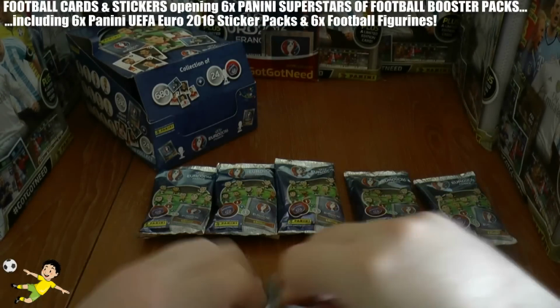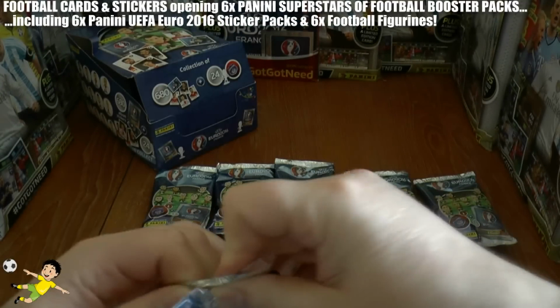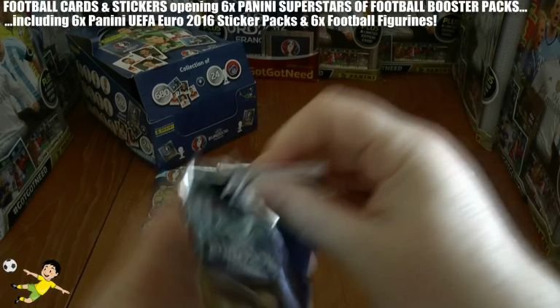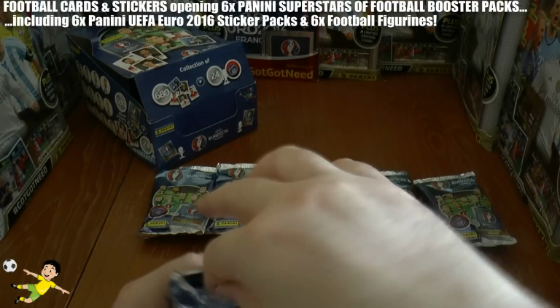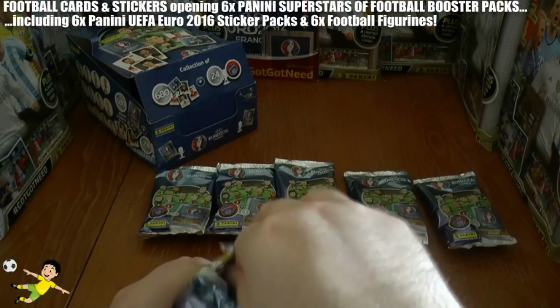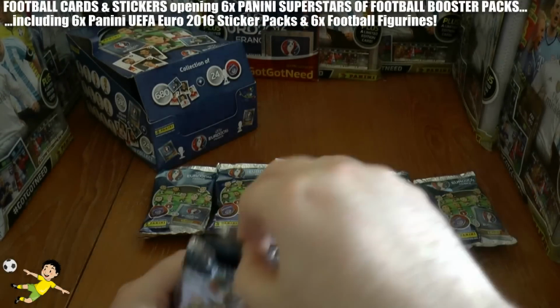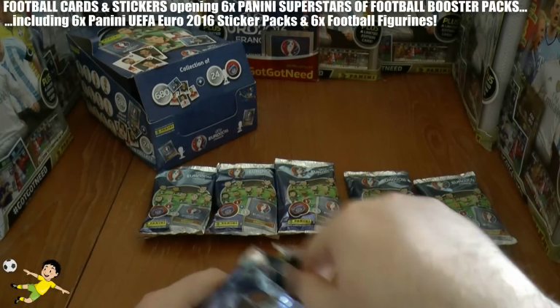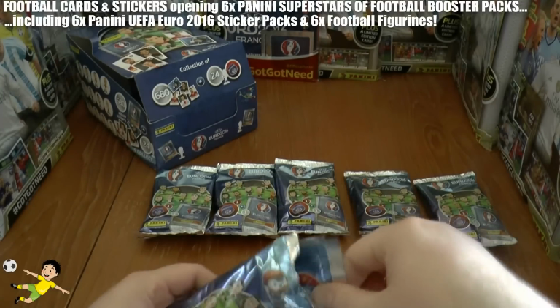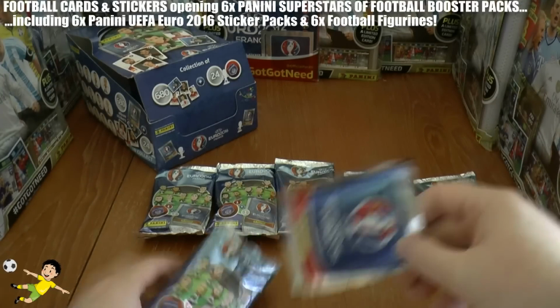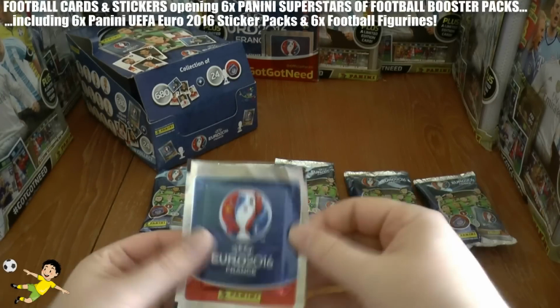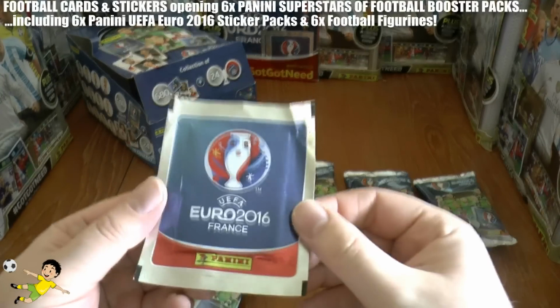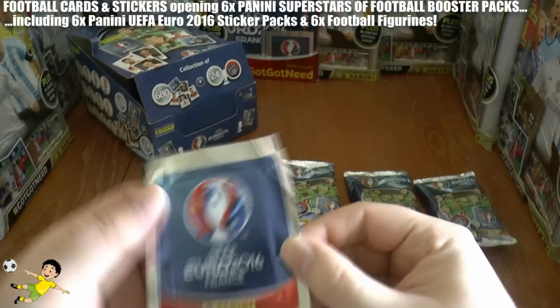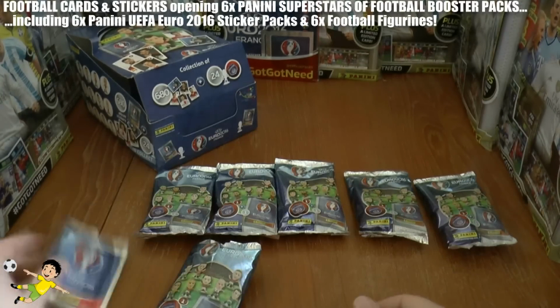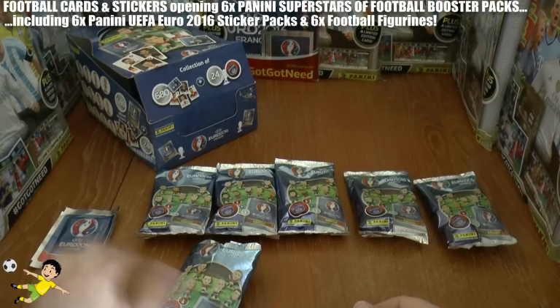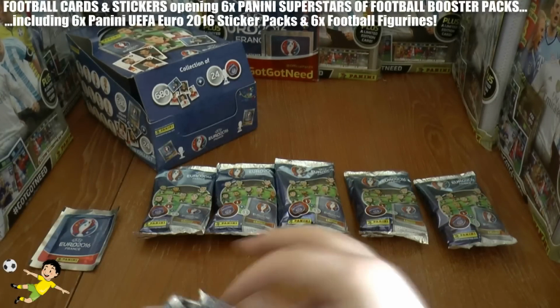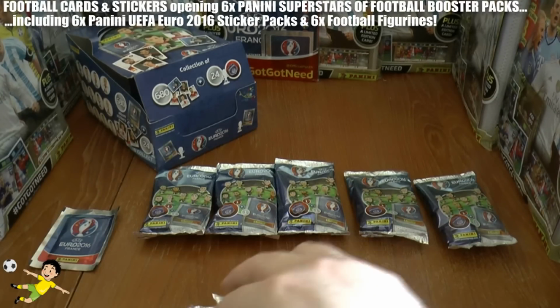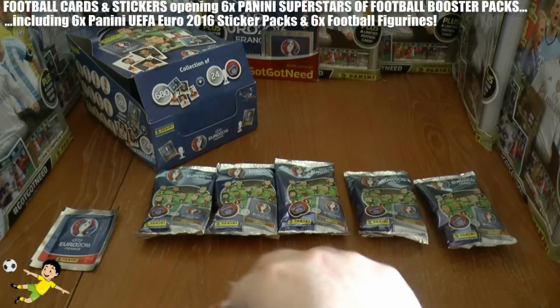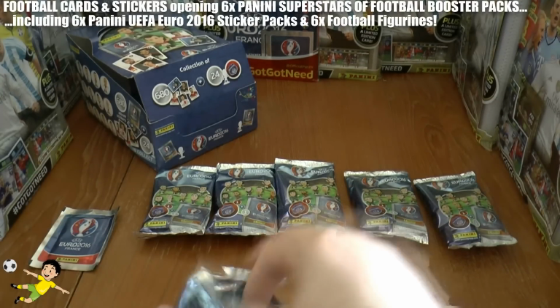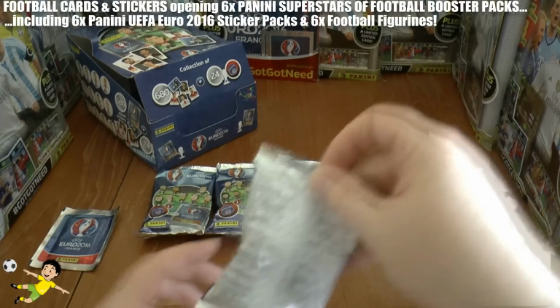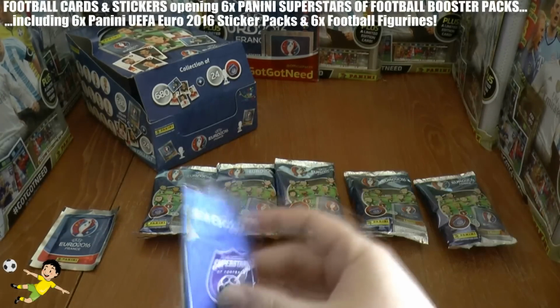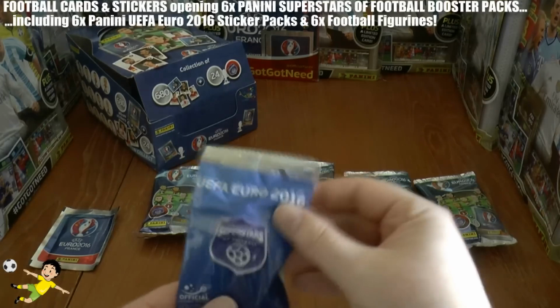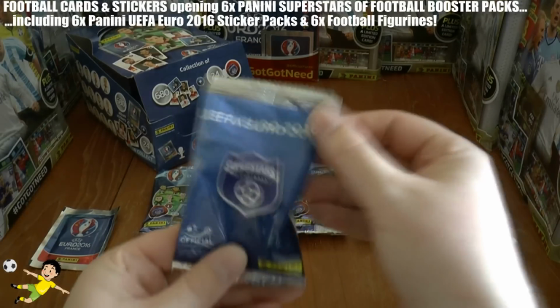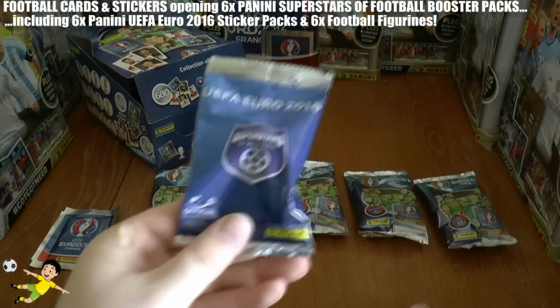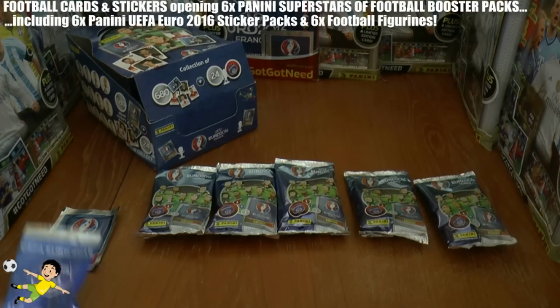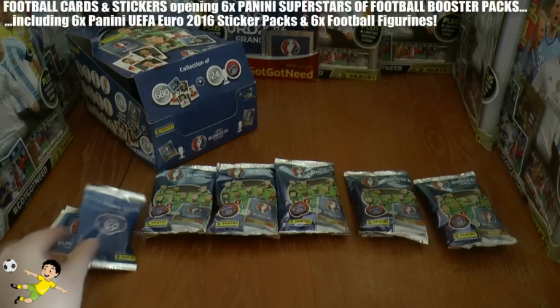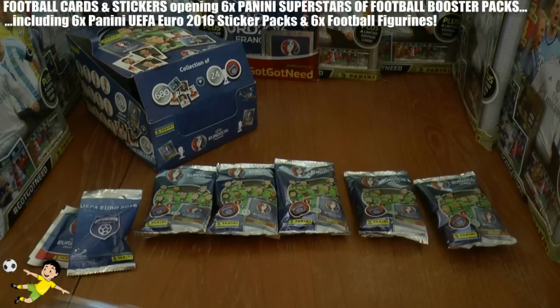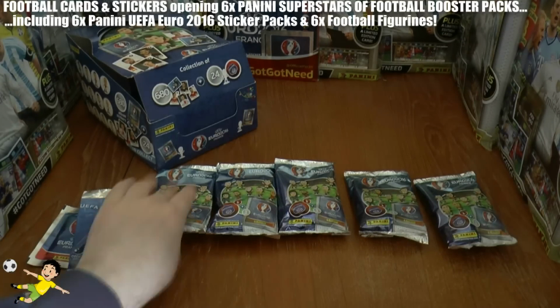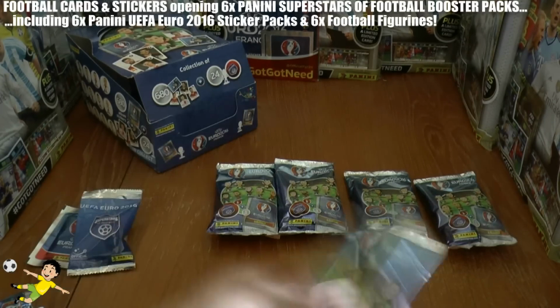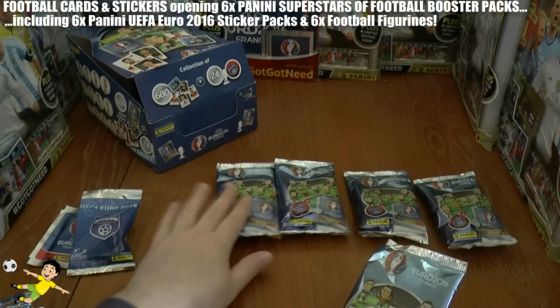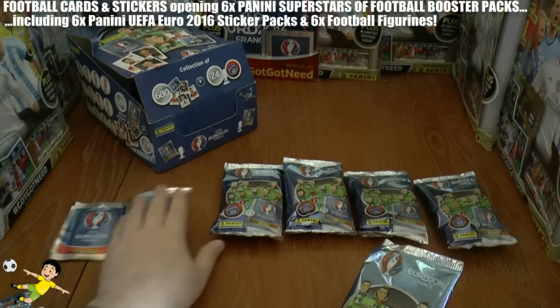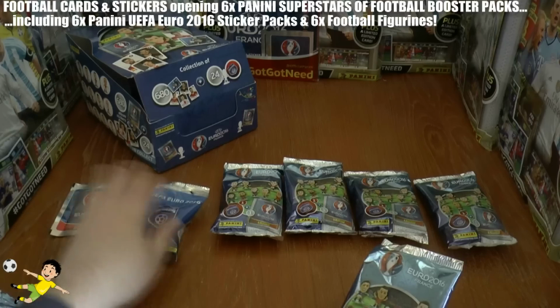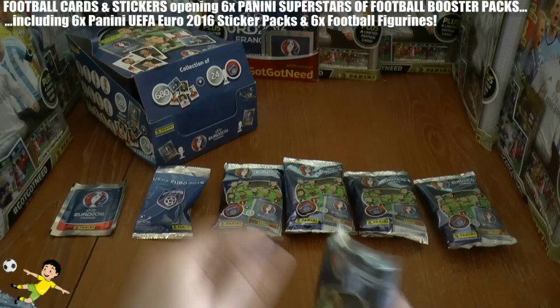As we open this, you can see you've got the sticker pack which comes out and of course the figurine there. So what we're going to do is fleece all these packs first.